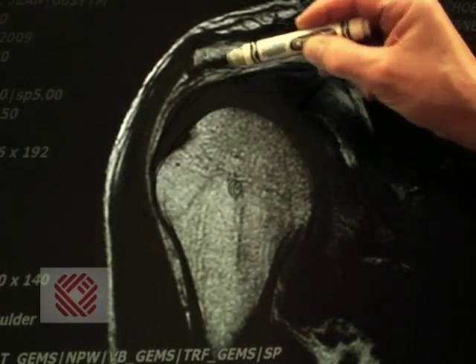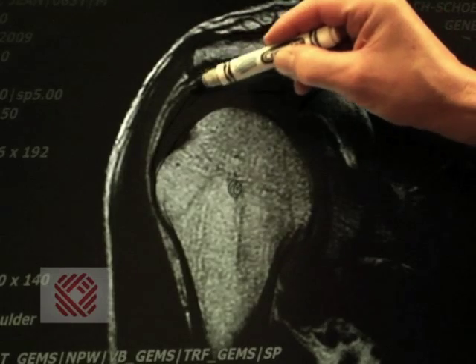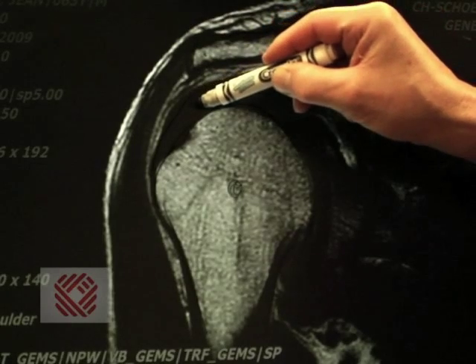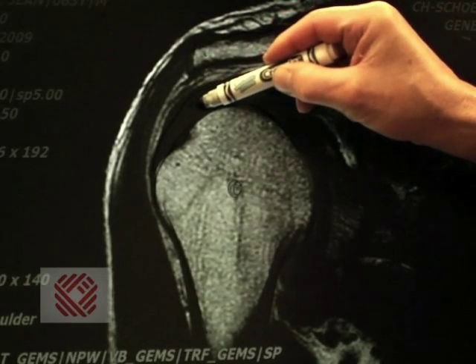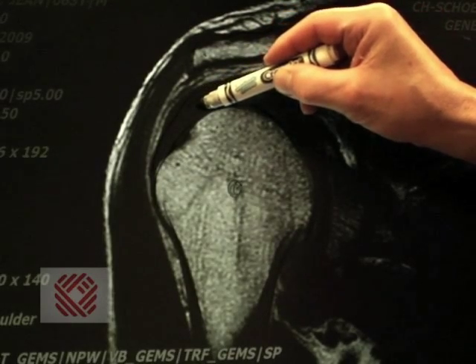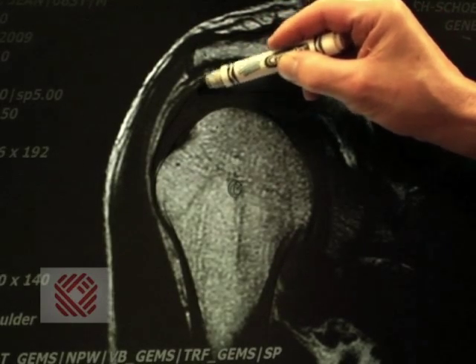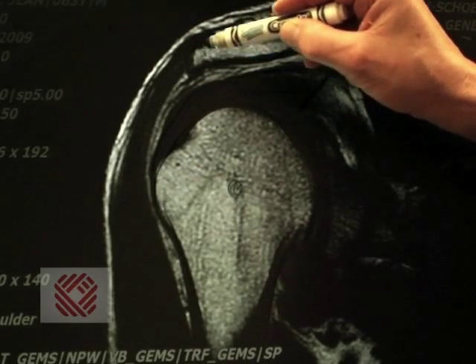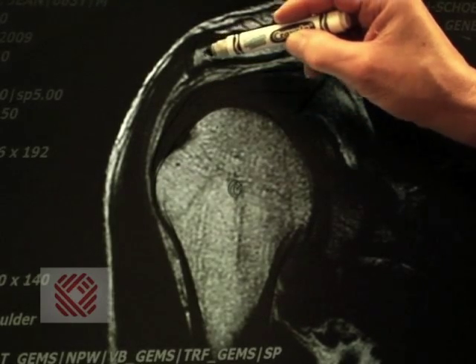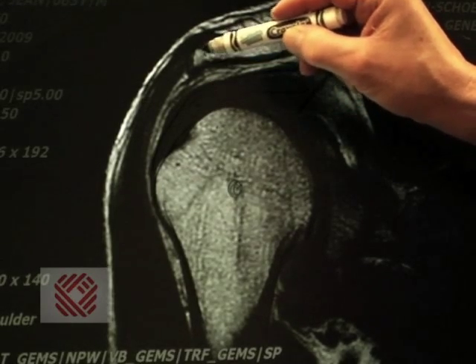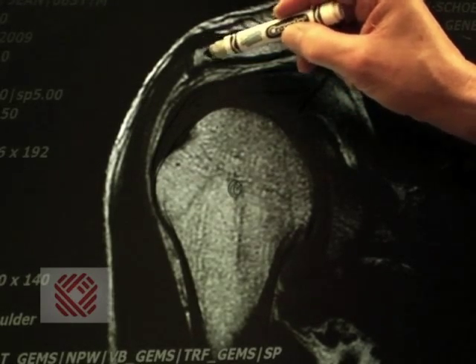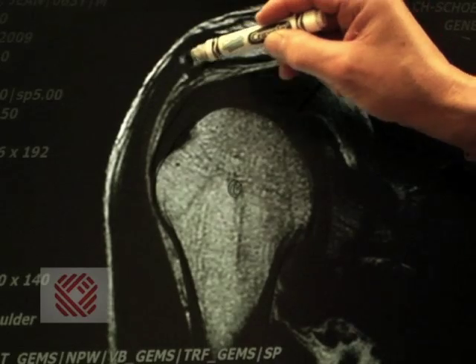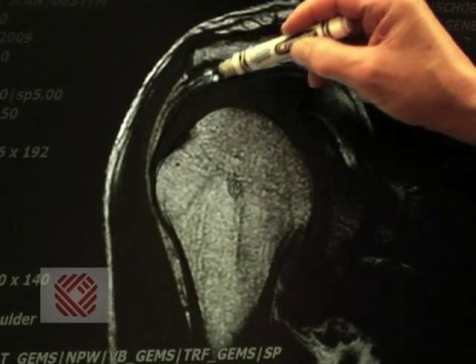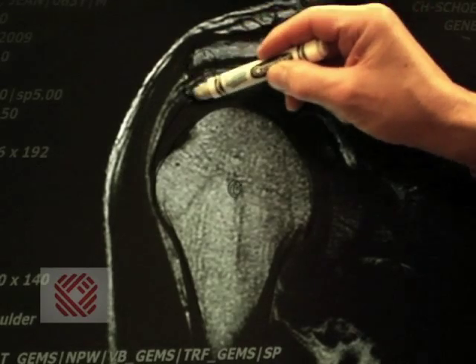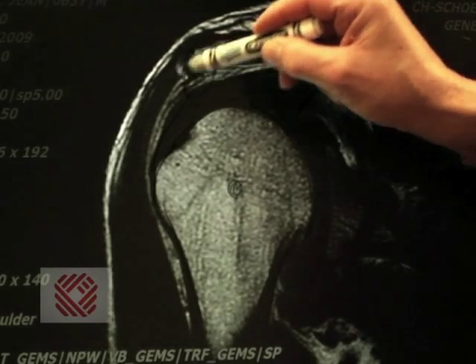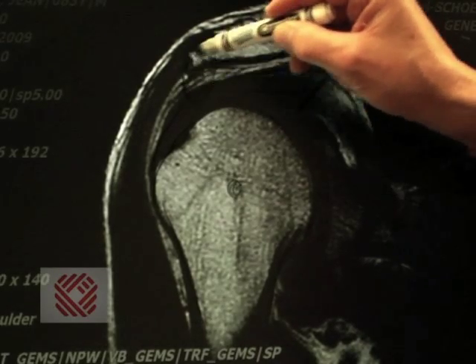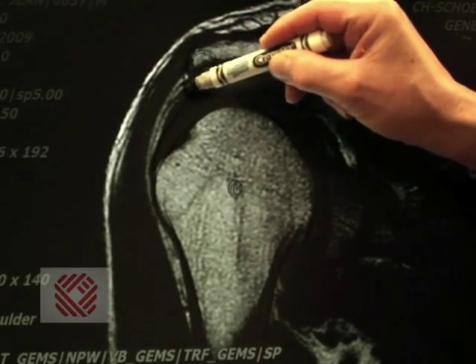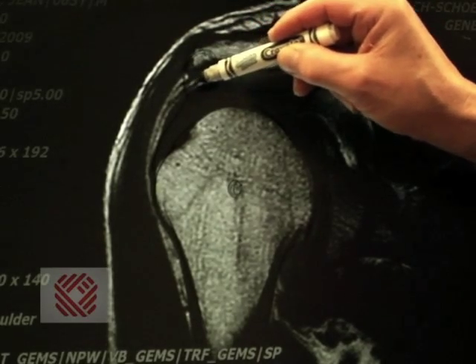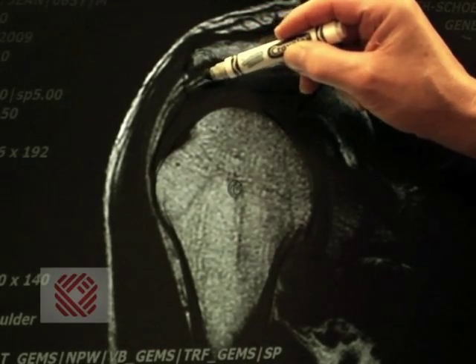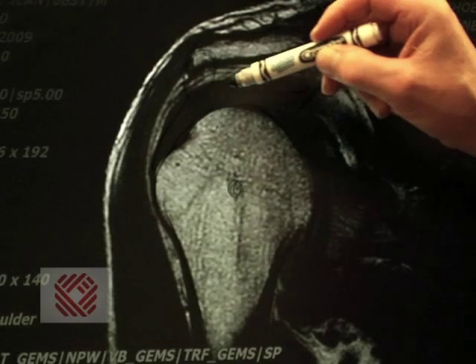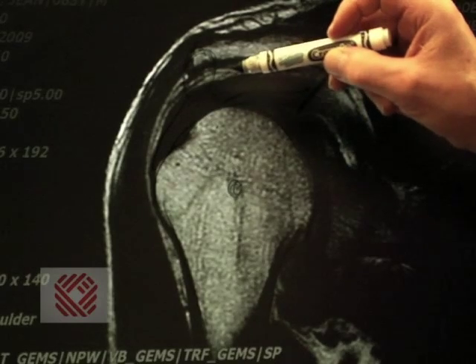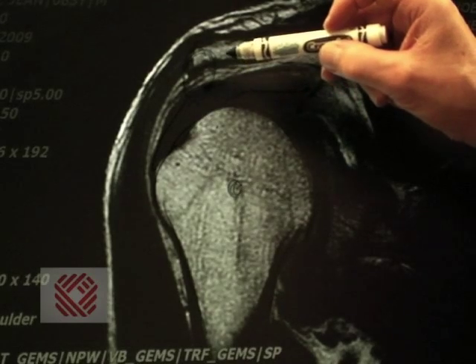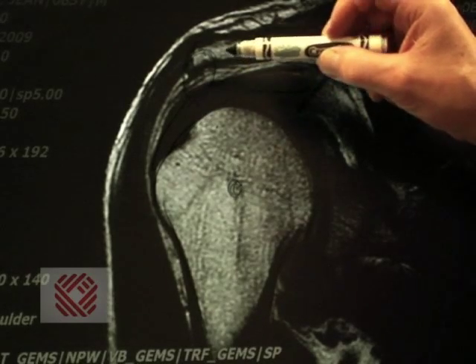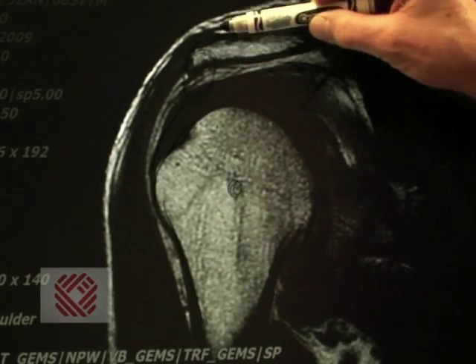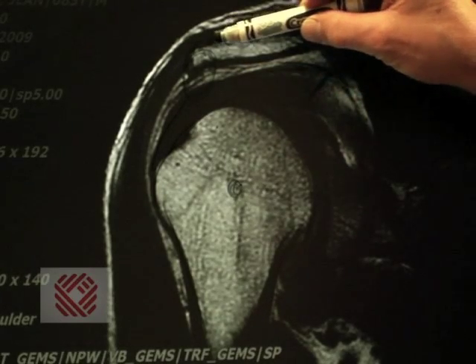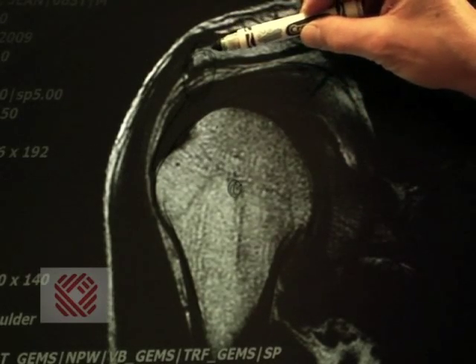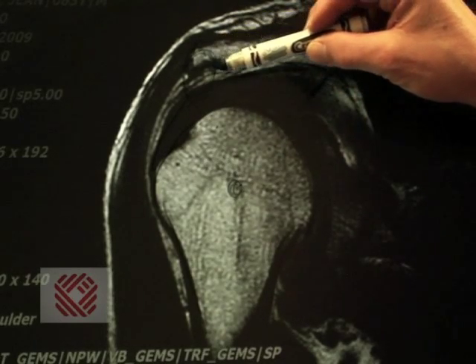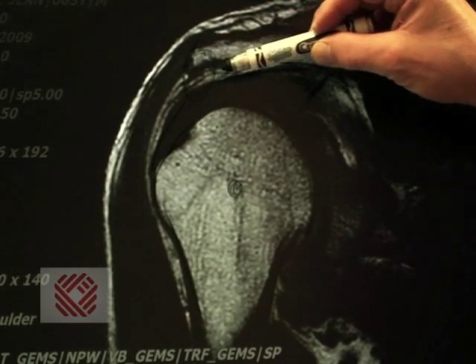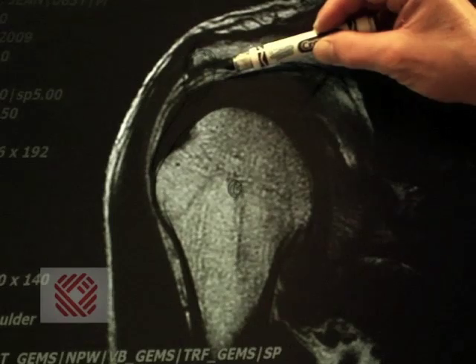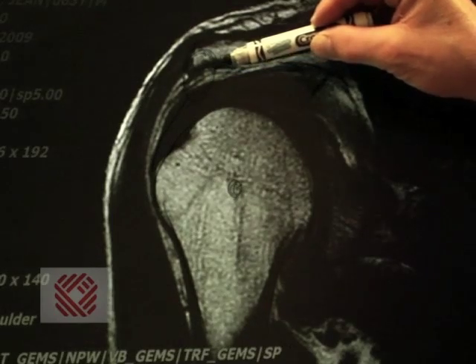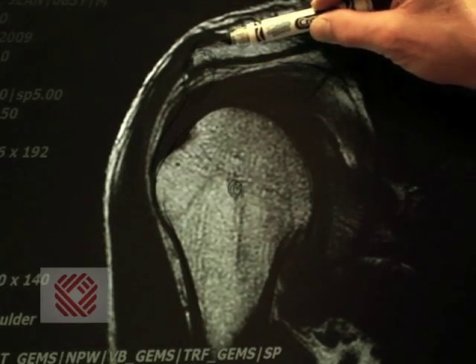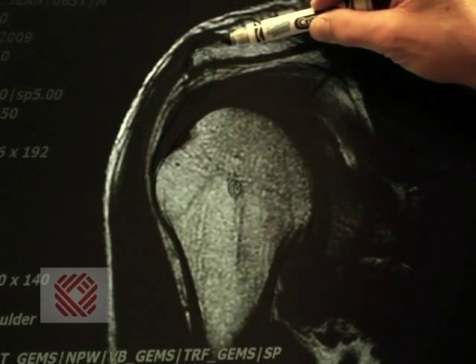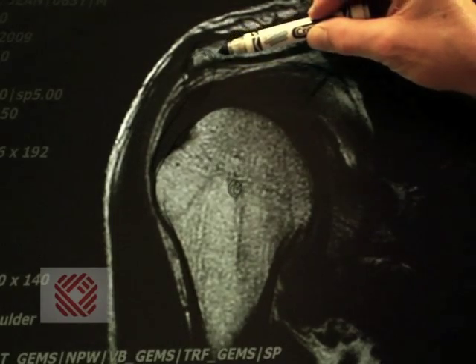This rotator cuff tendon is being pinched by this bone spur, causing pain and impingement.